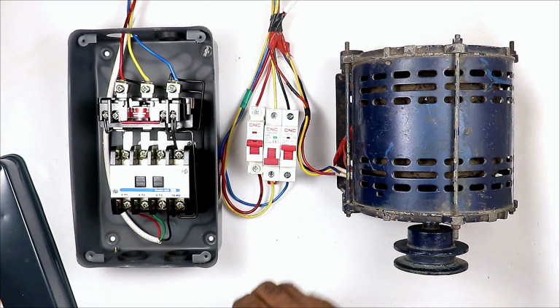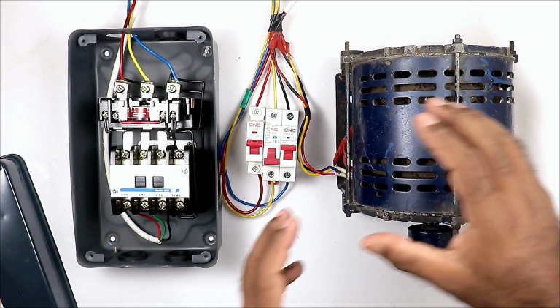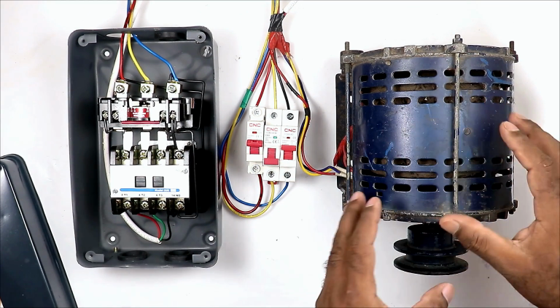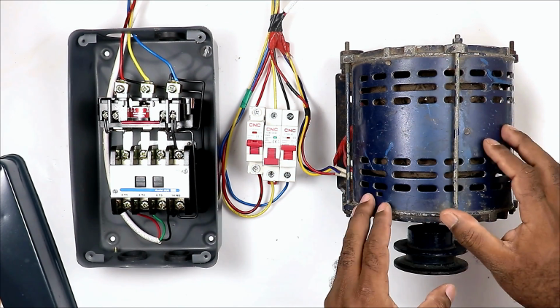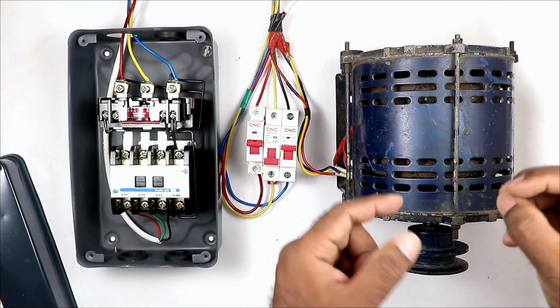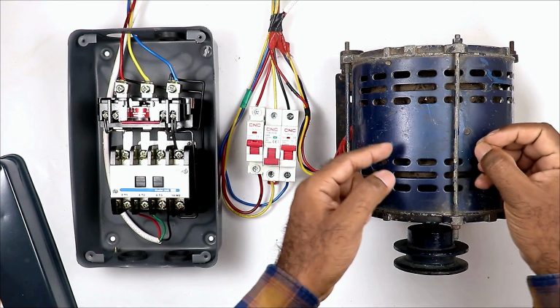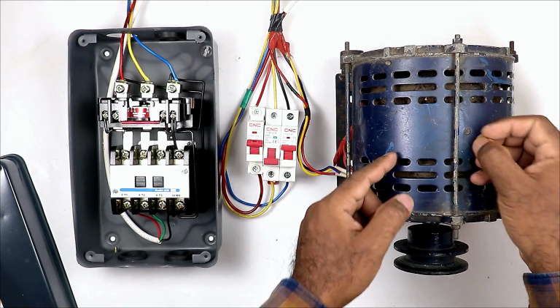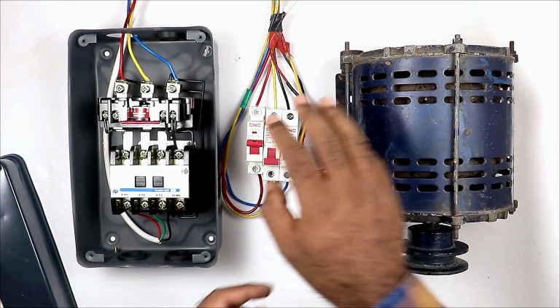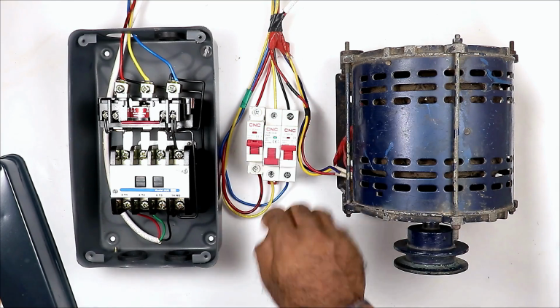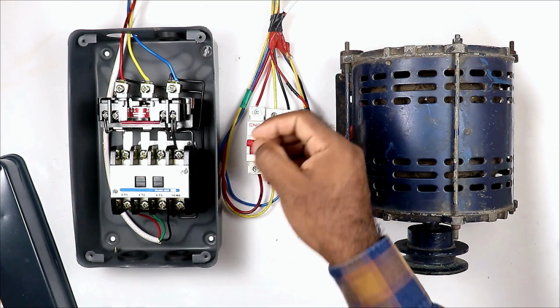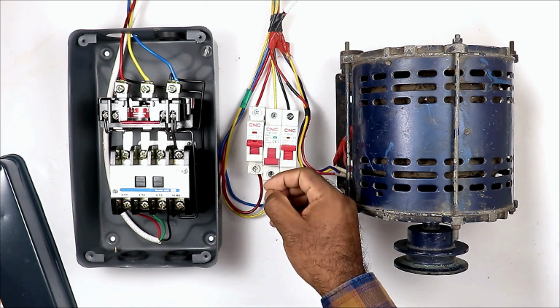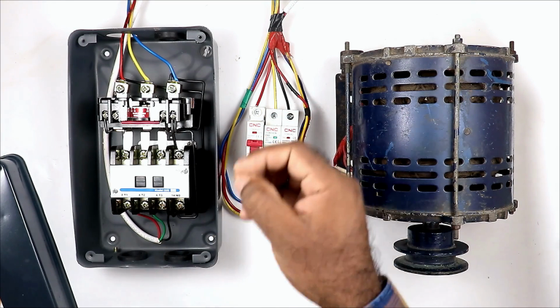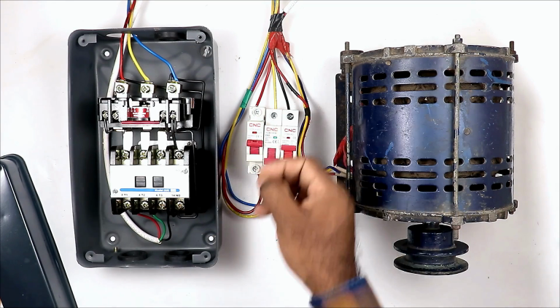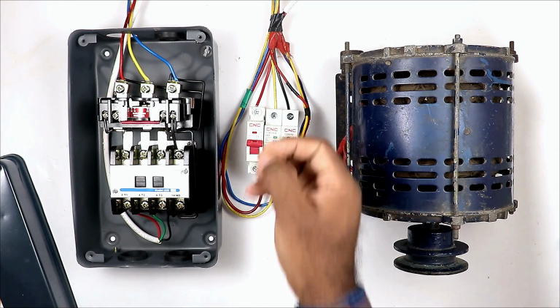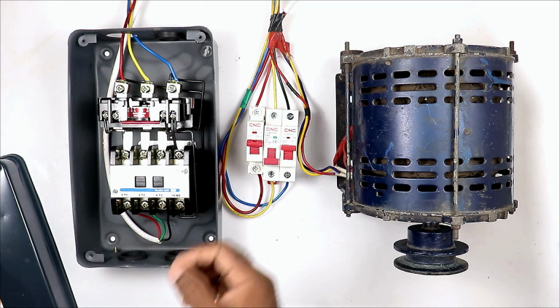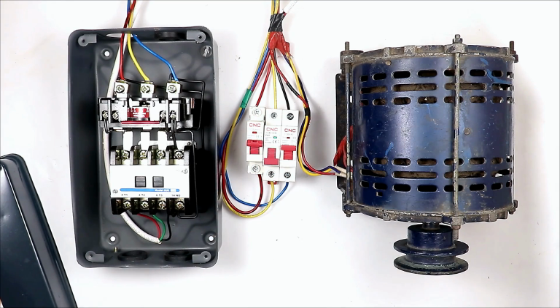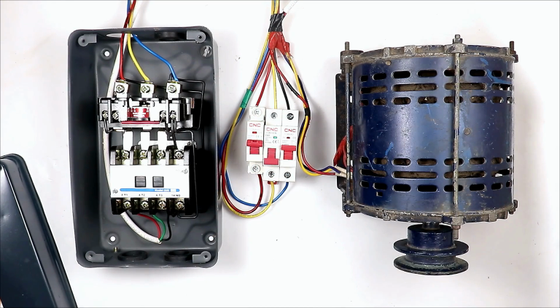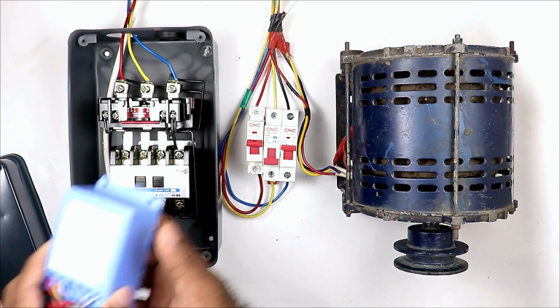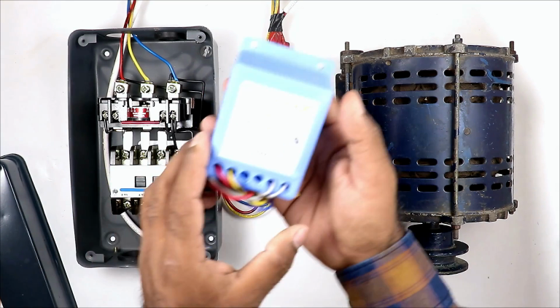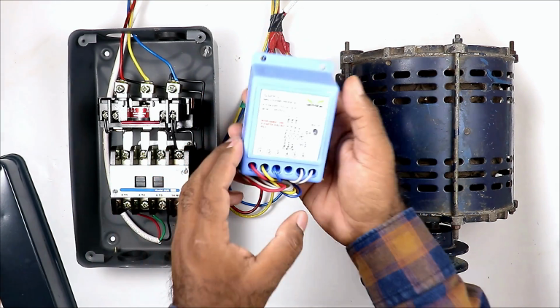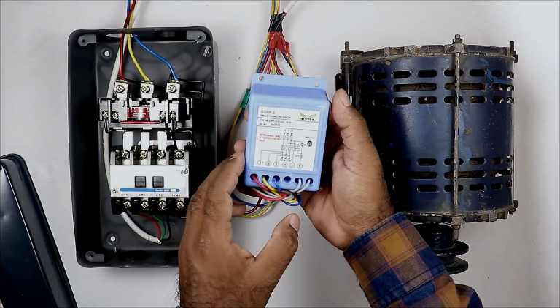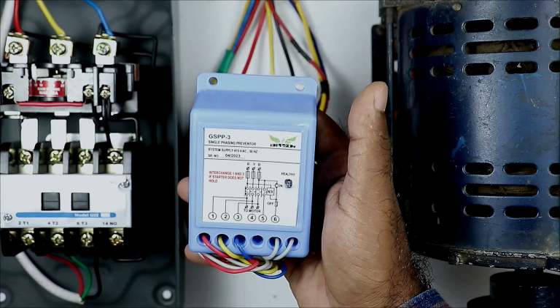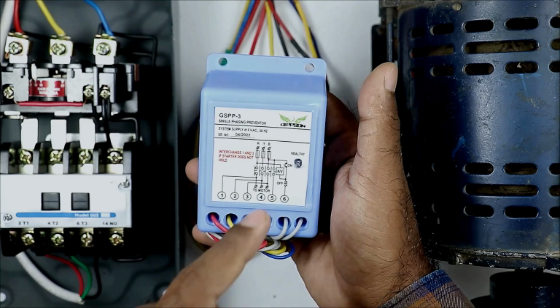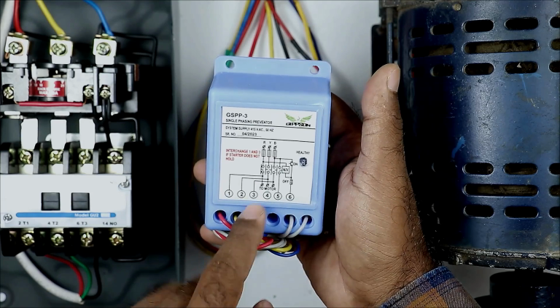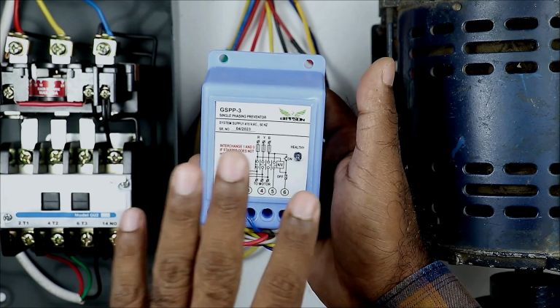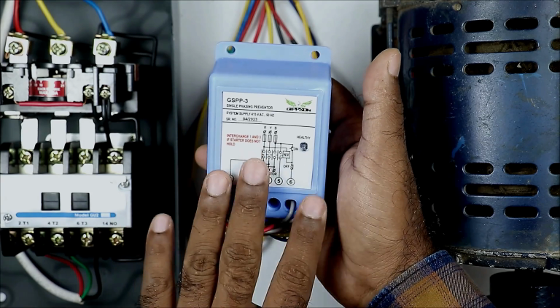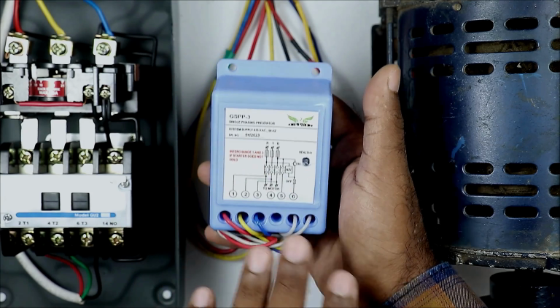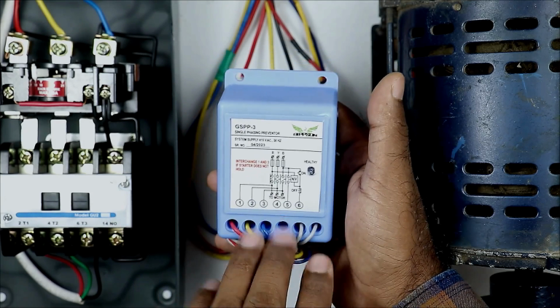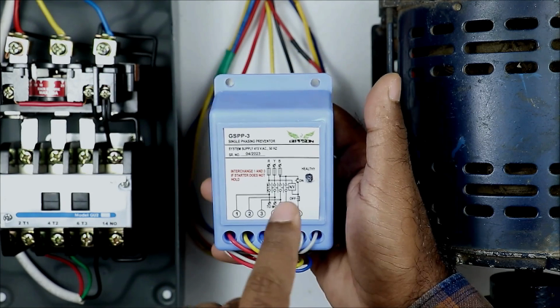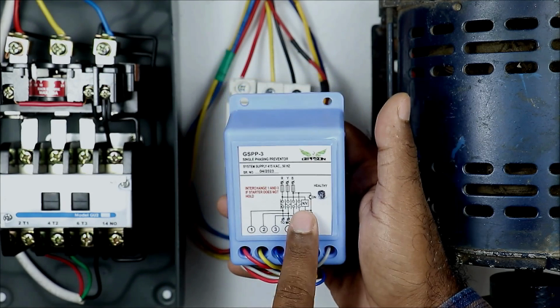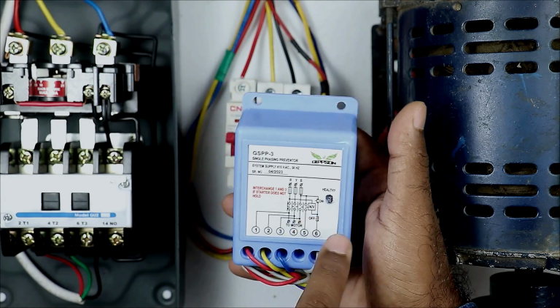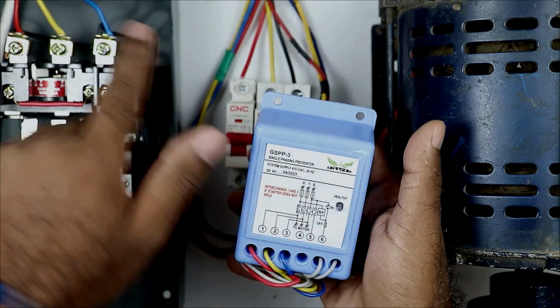So if you want to protect the motor from voltage-related problems, then for this, use this type of relay, which is also known as a single phase preventer. Connect this preventer with the starter.